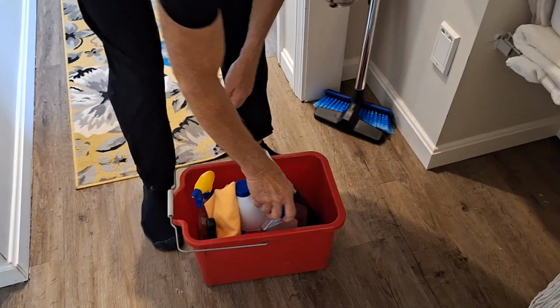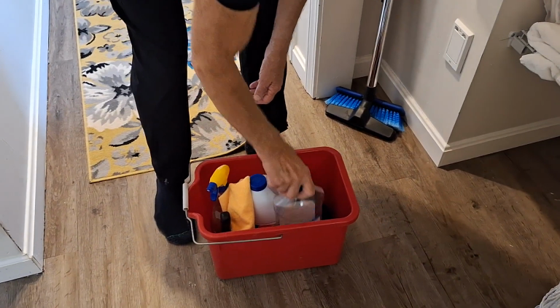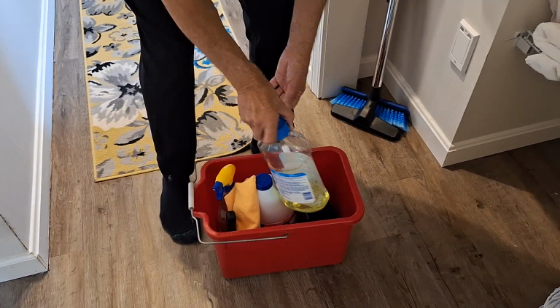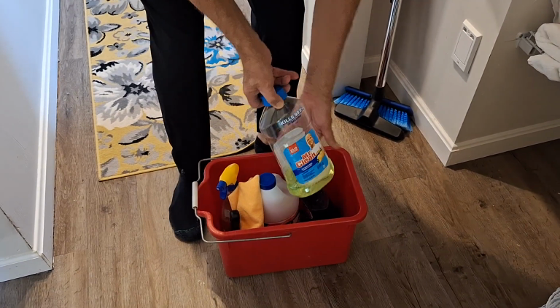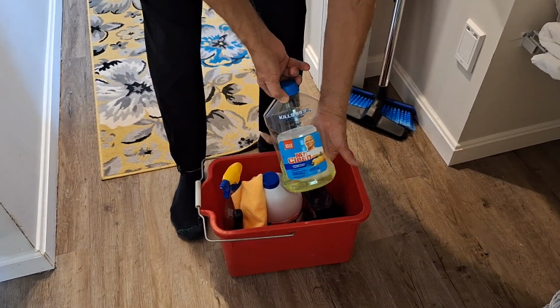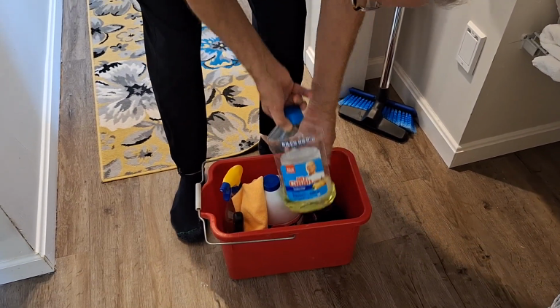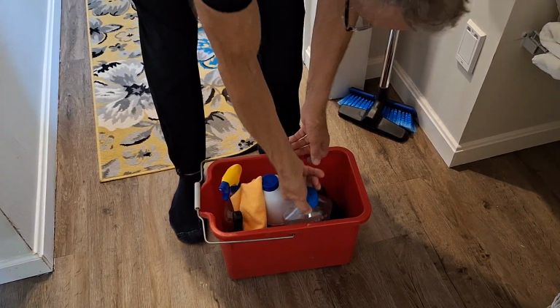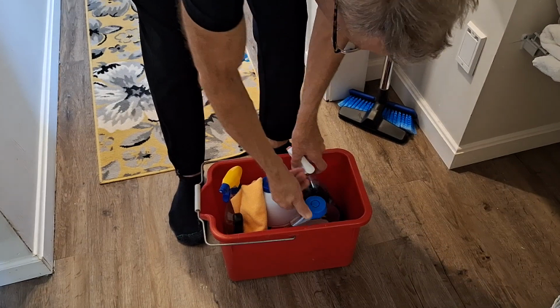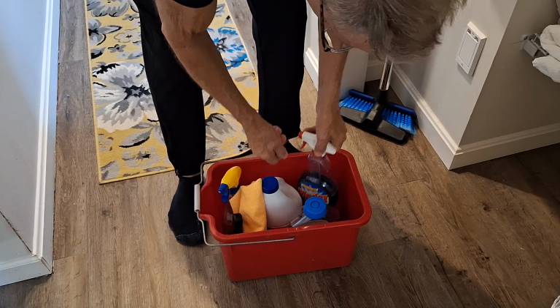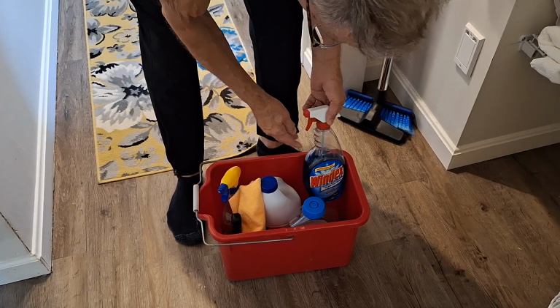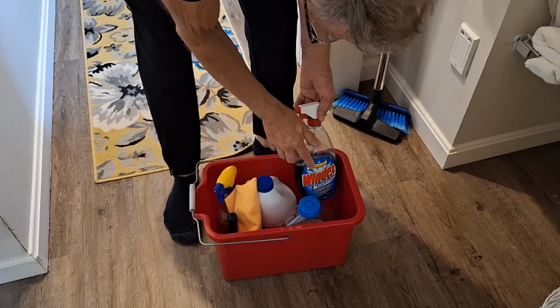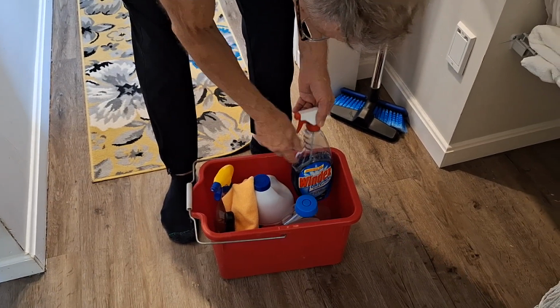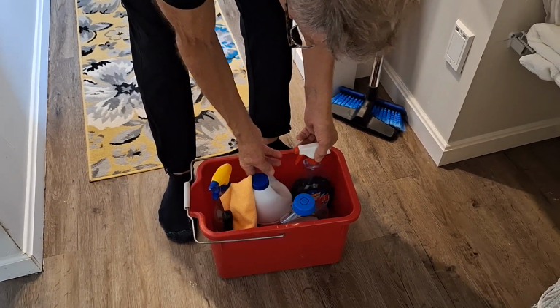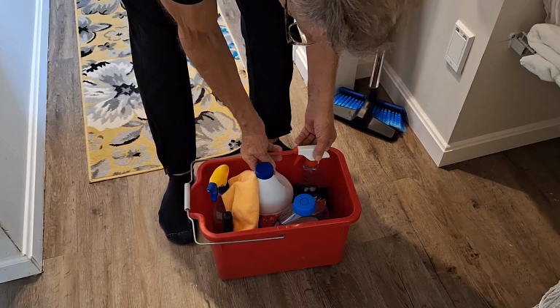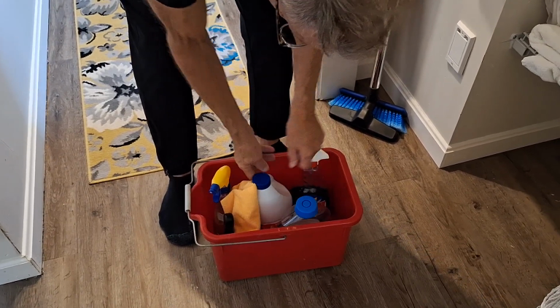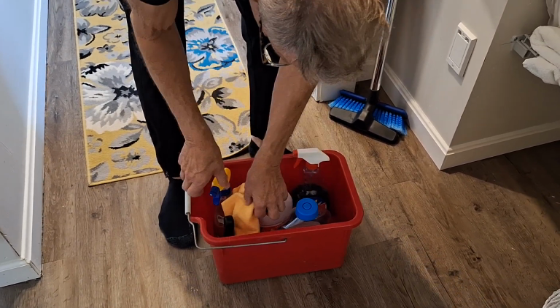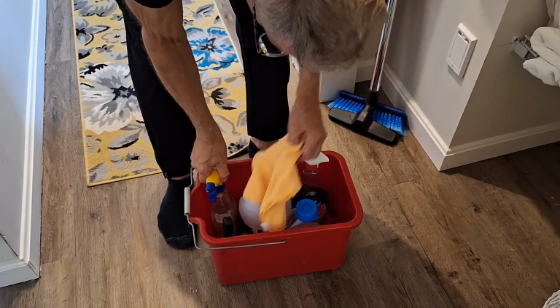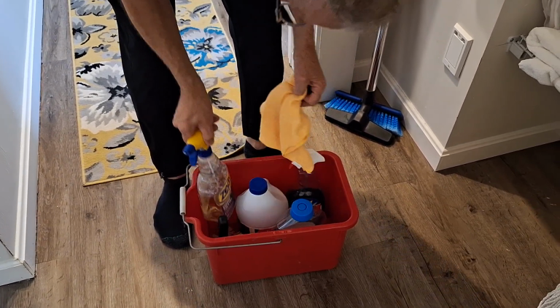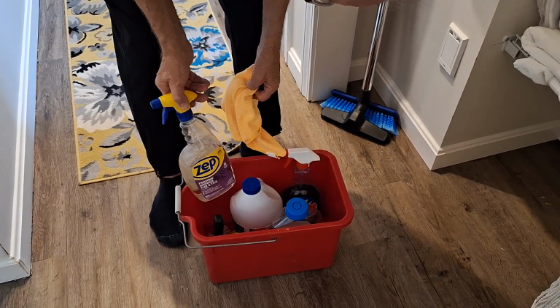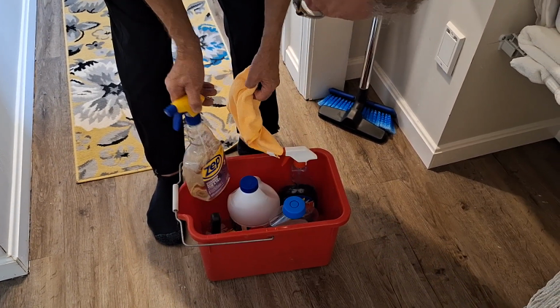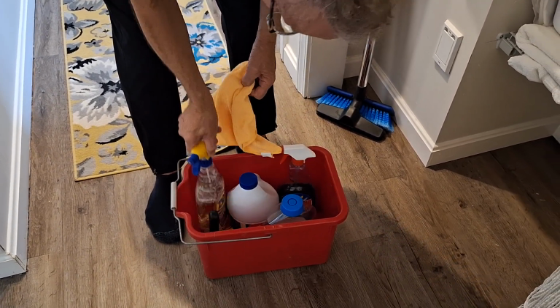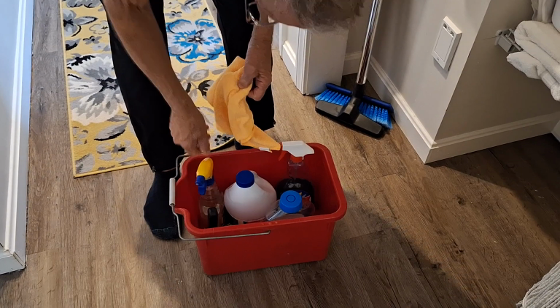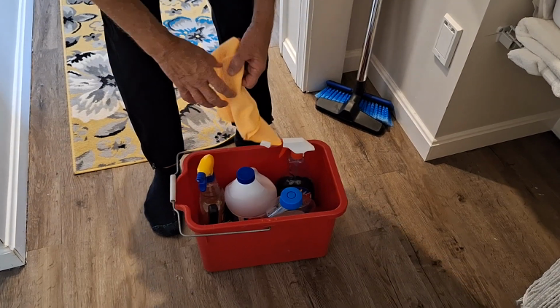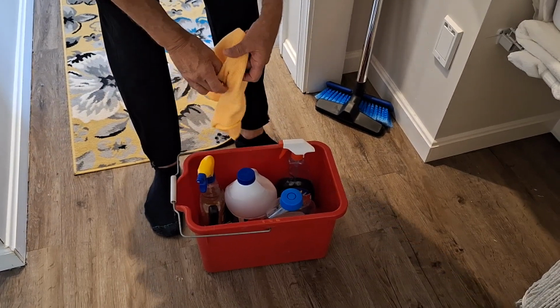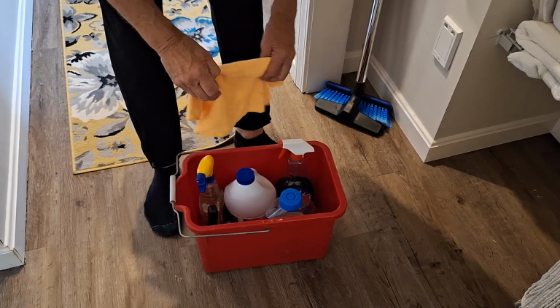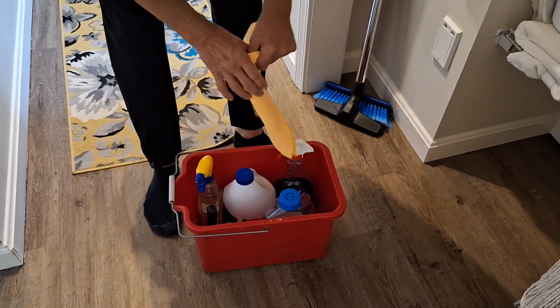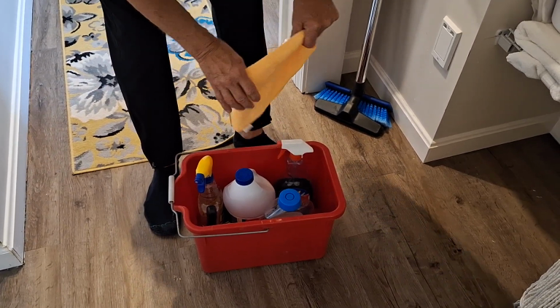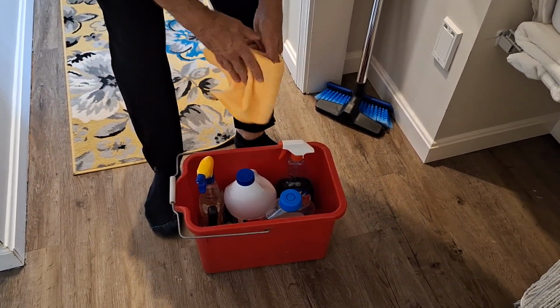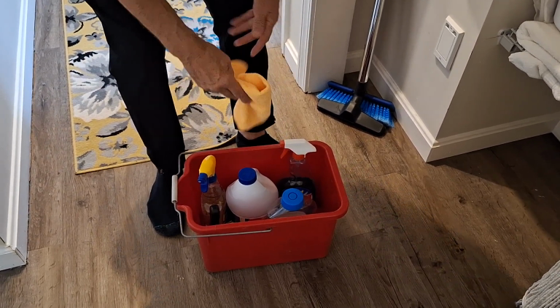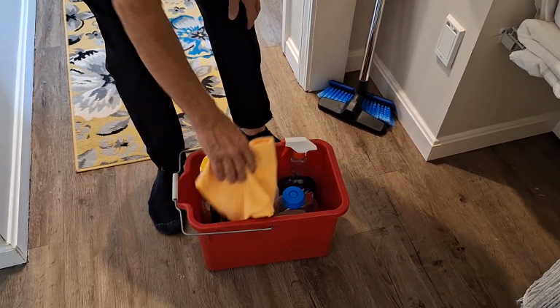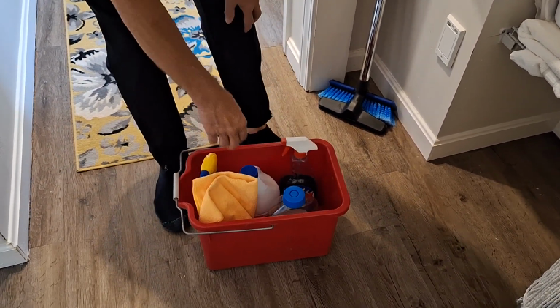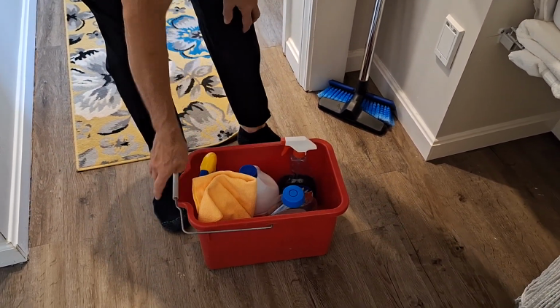It has Mr. Clean, it has window cleaner, bleach, and it has a shower cleaner. I will either use all of it, or part of it, or a combination.